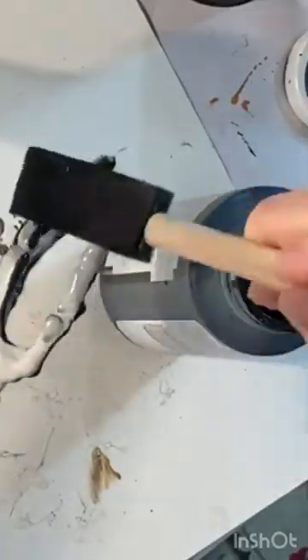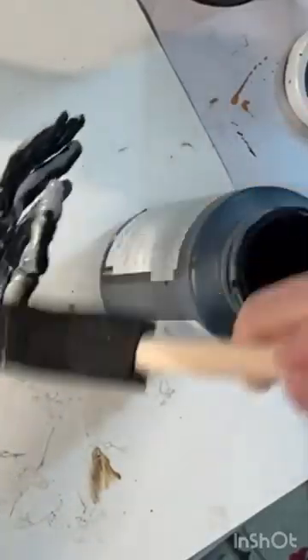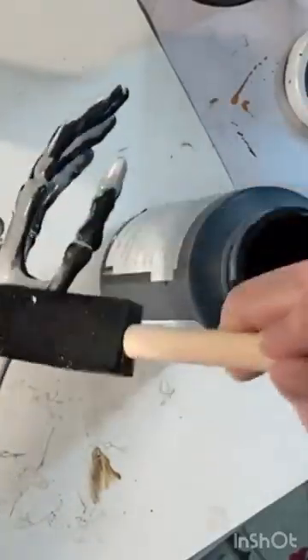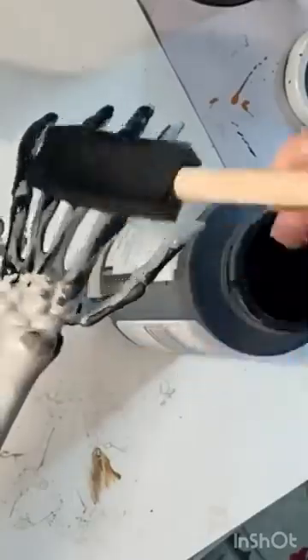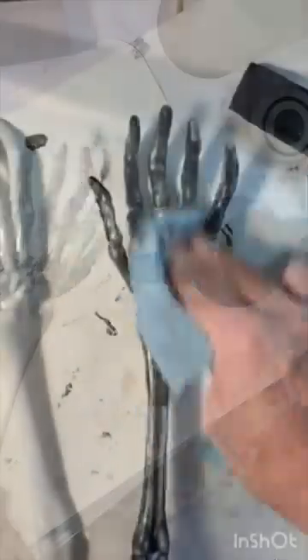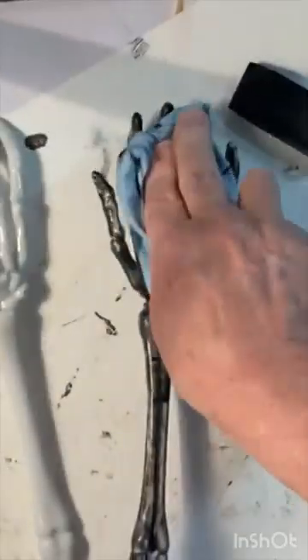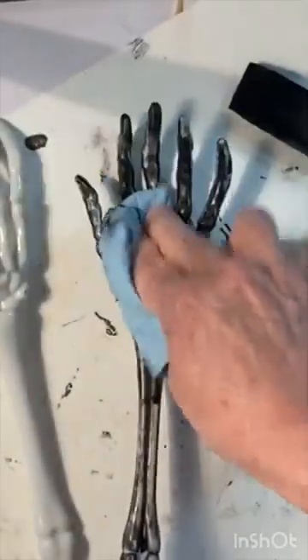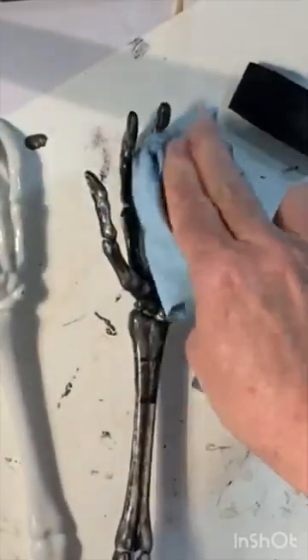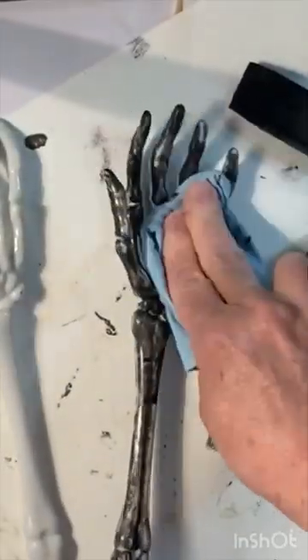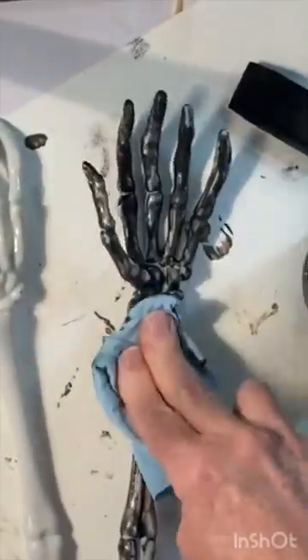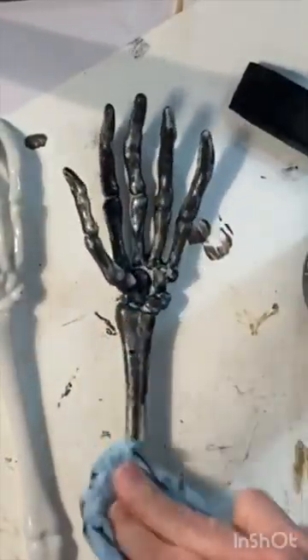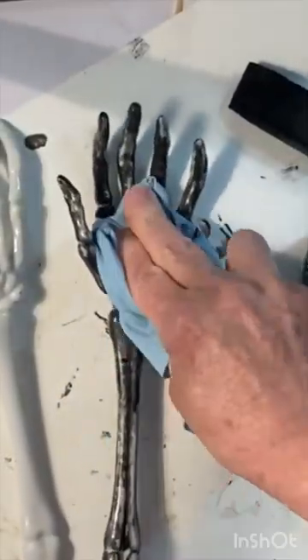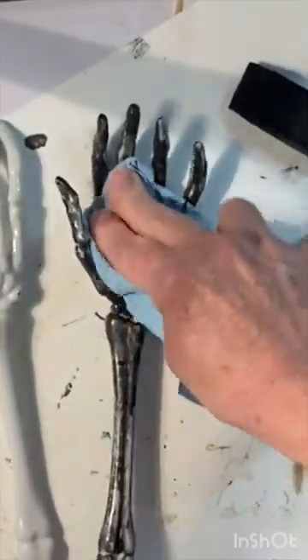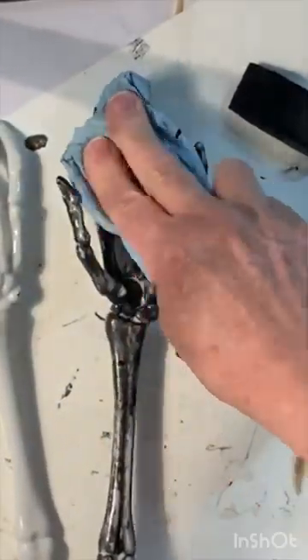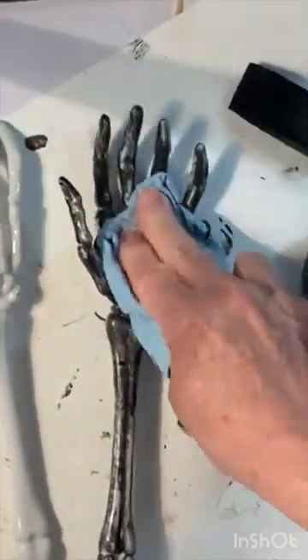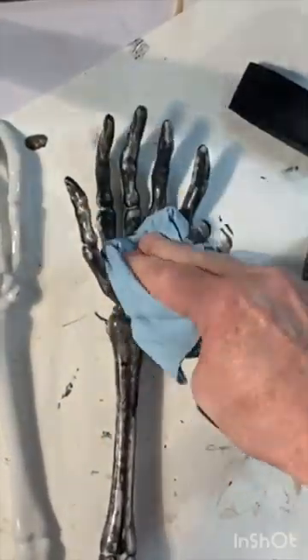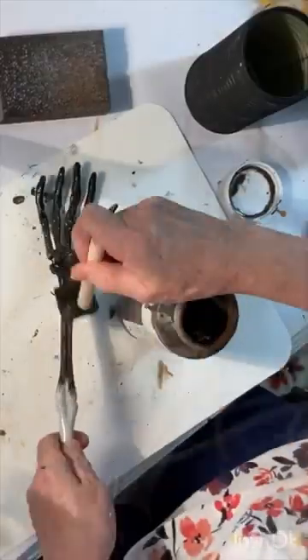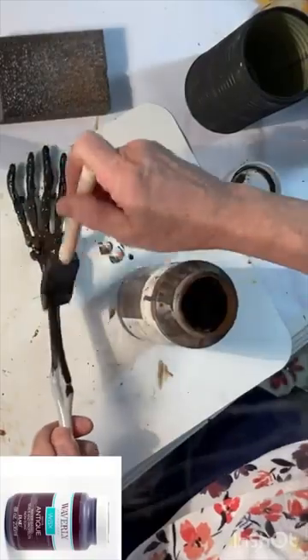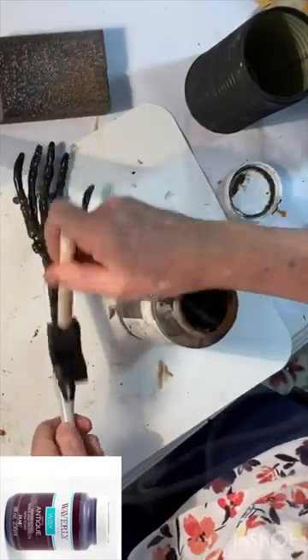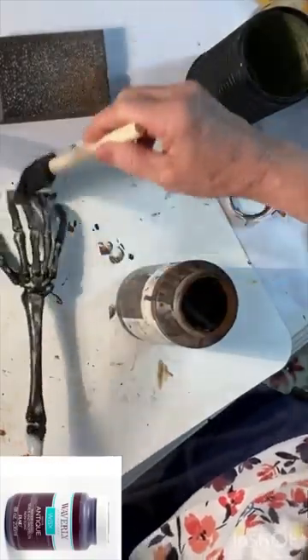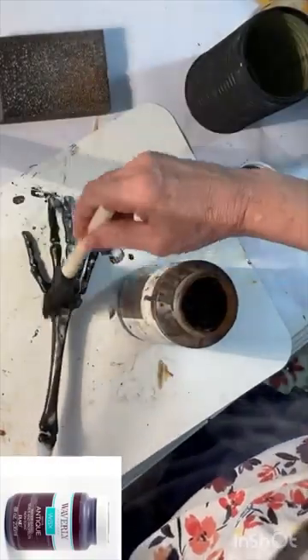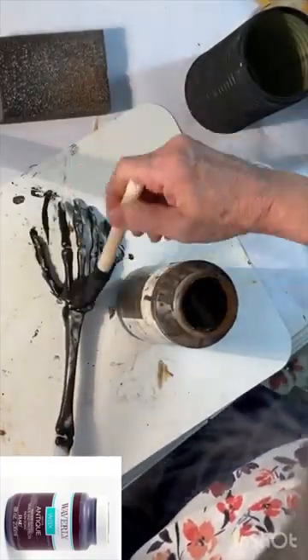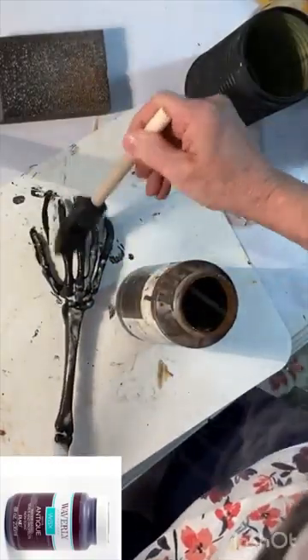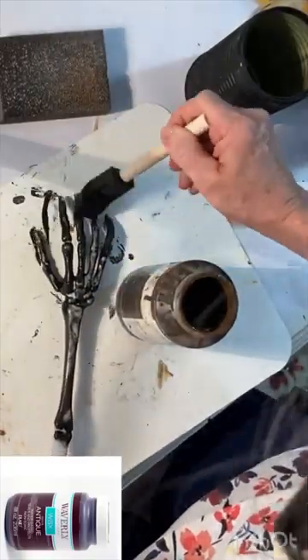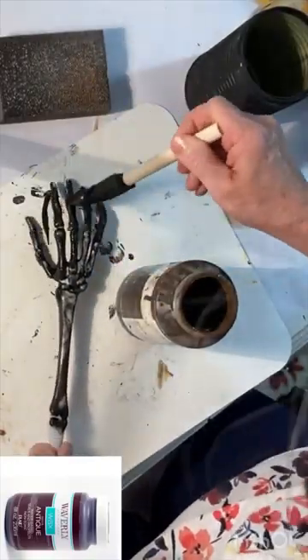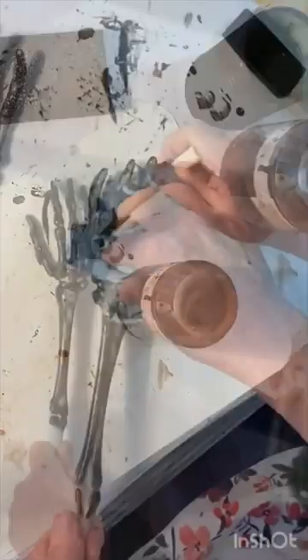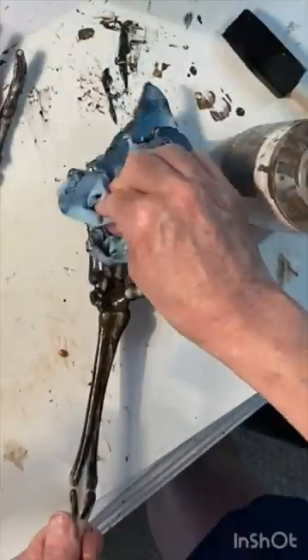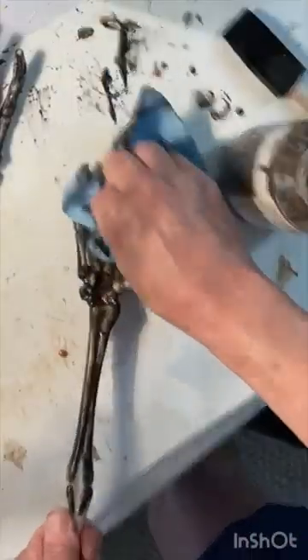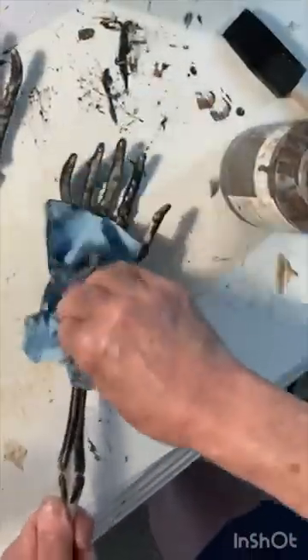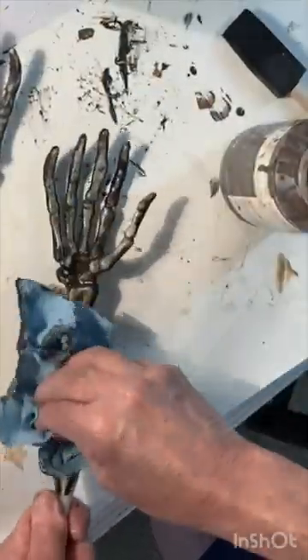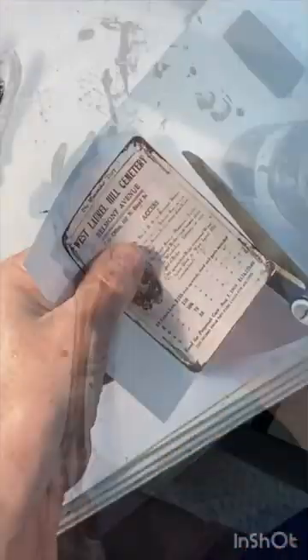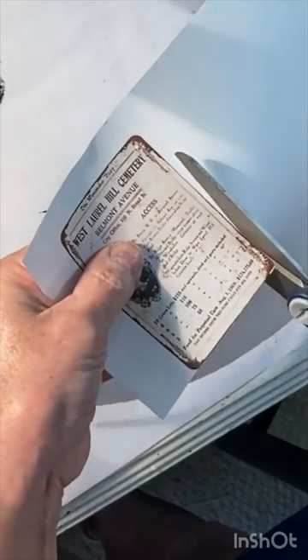To give the bones a more aged appearance, apply black chalk paint and then rub it off. Then apply some antiquing wax and rub it off.